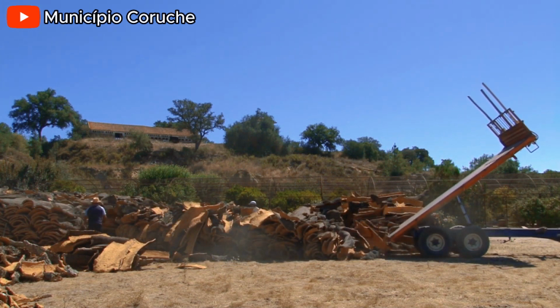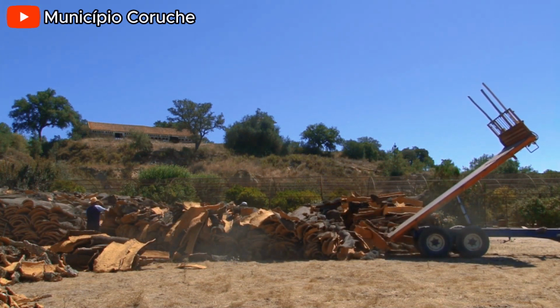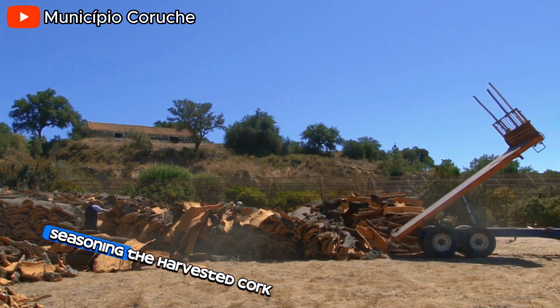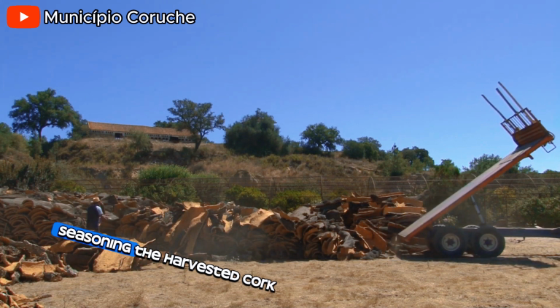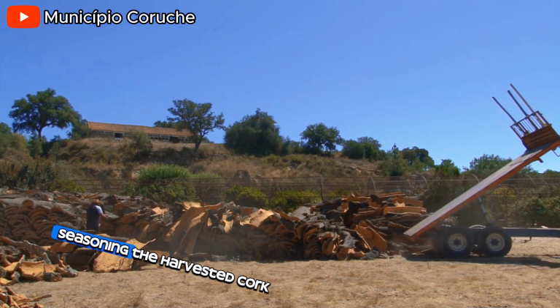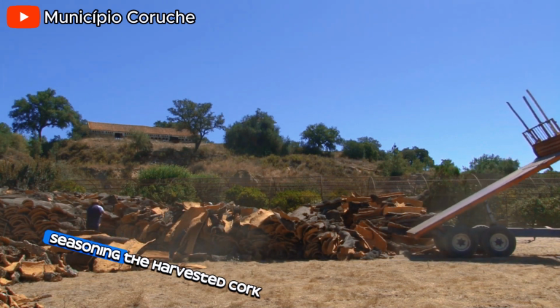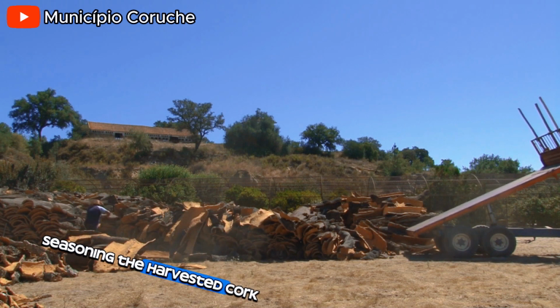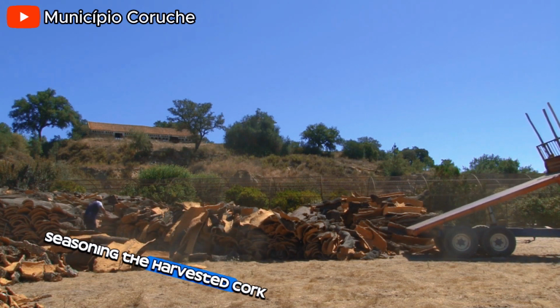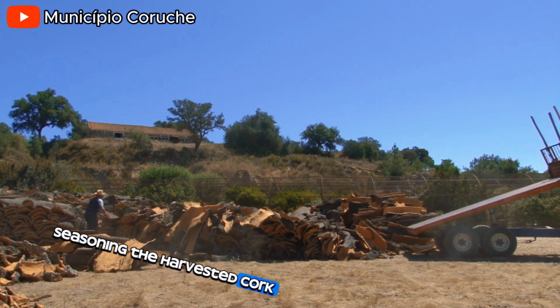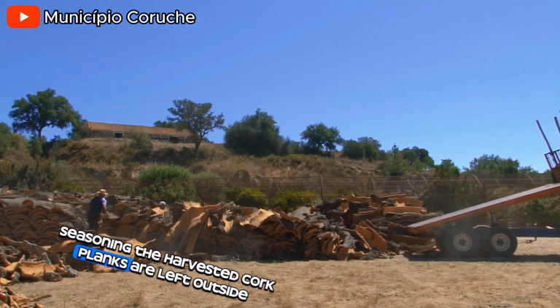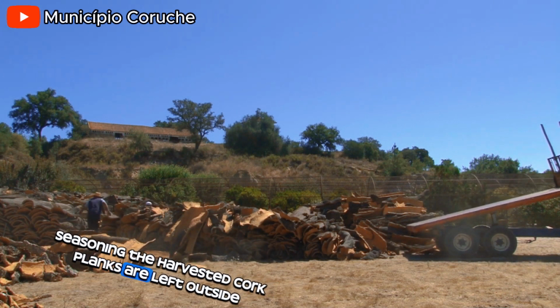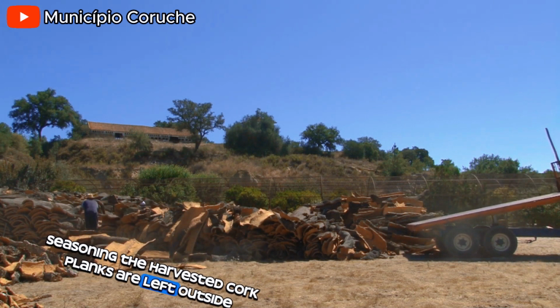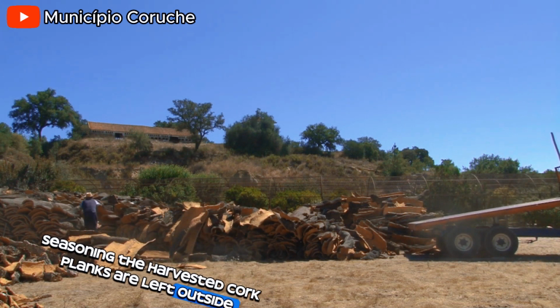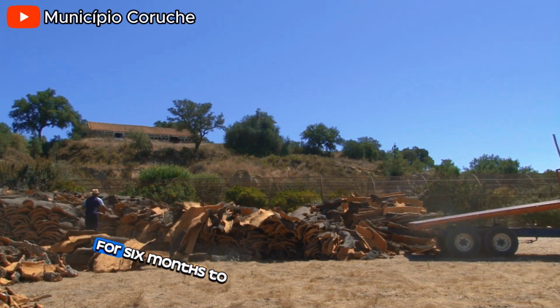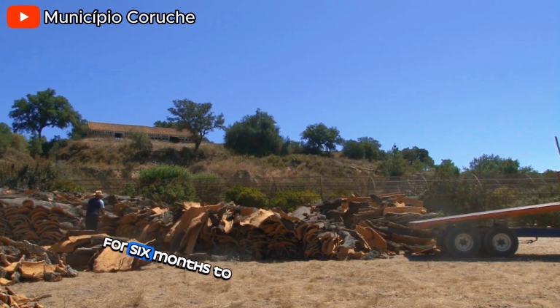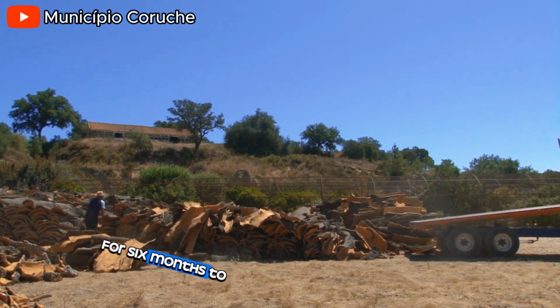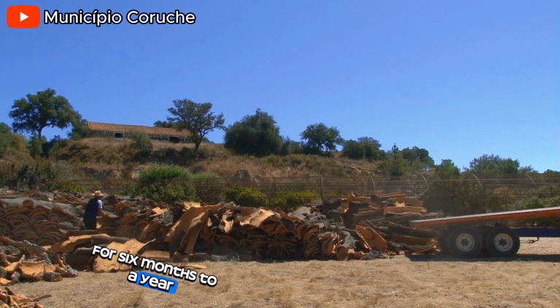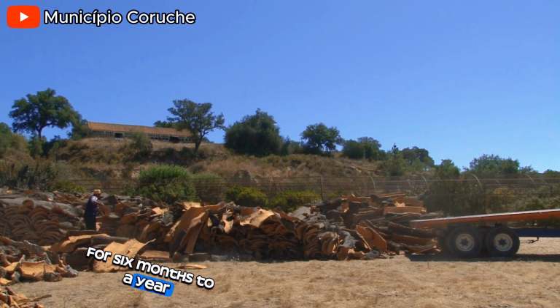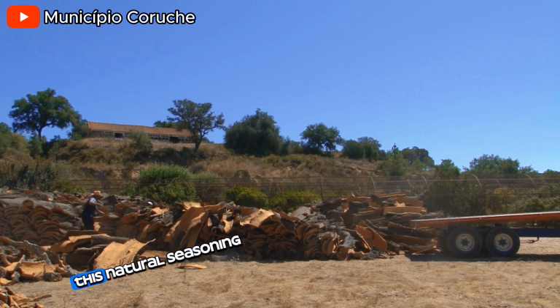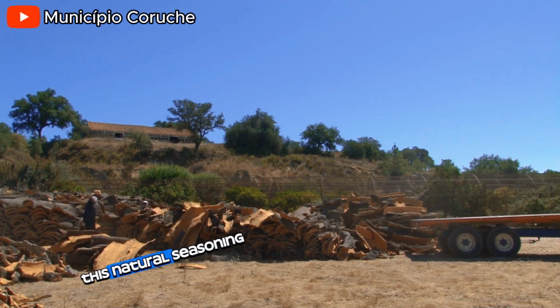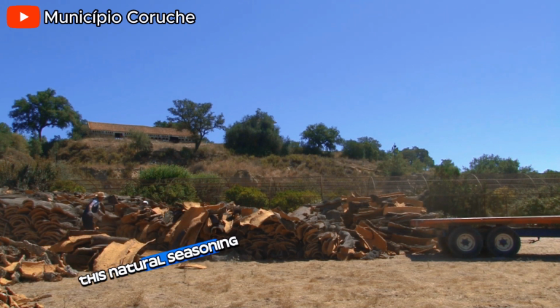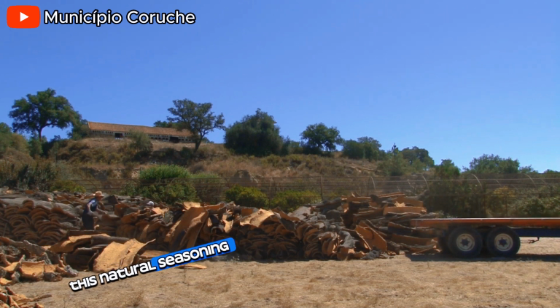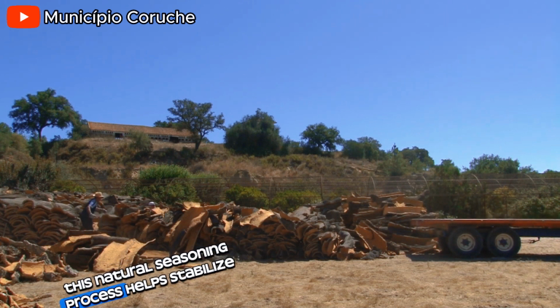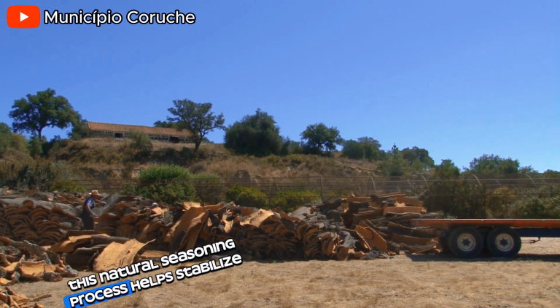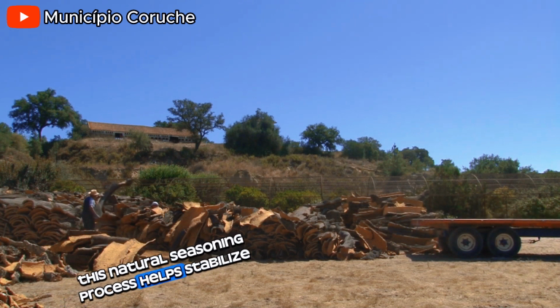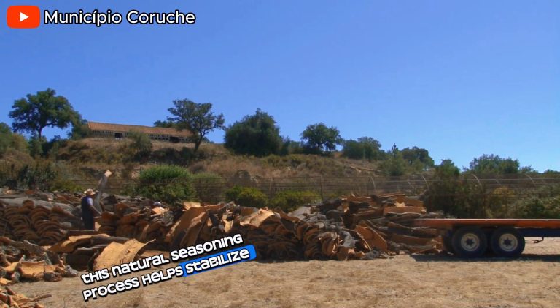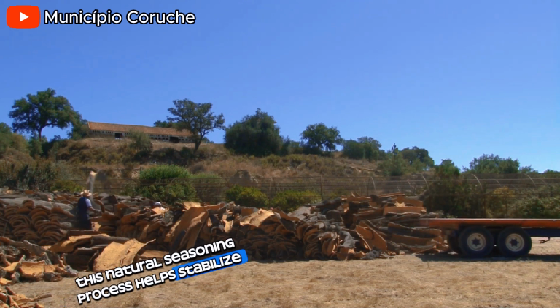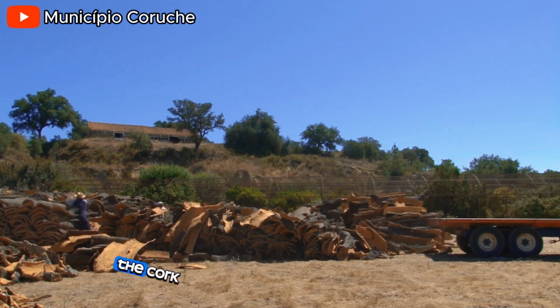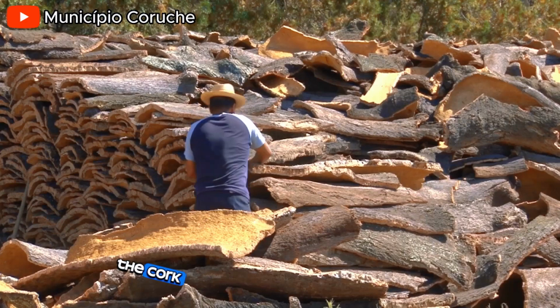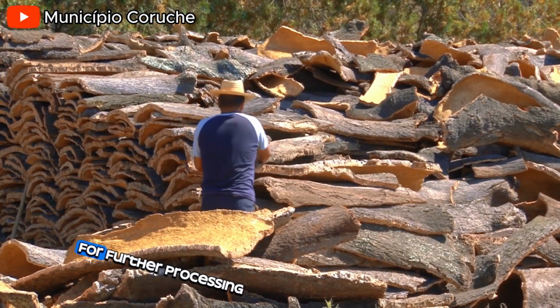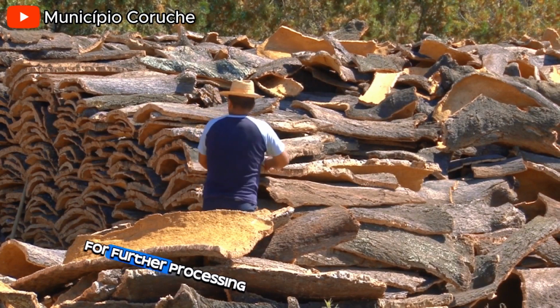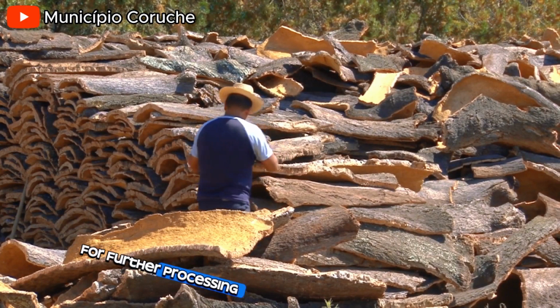Seasoning. The harvested cork planks are left outside for six months to a year. This natural seasoning process helps stabilize the cork for further processing.